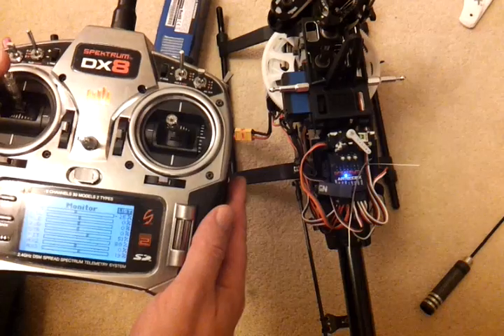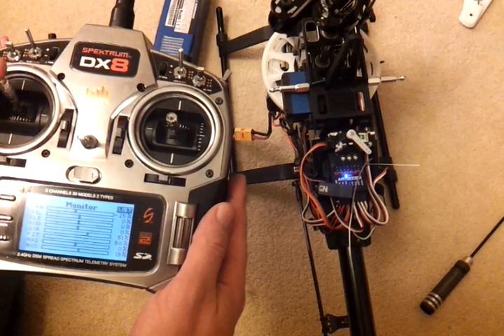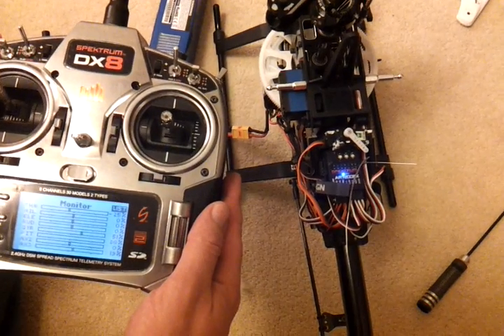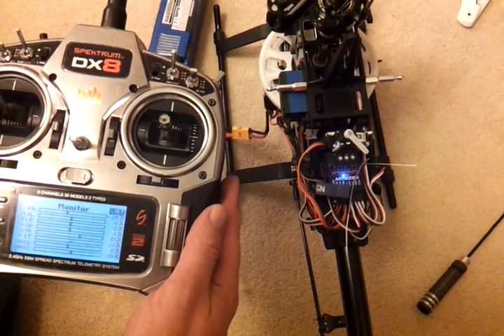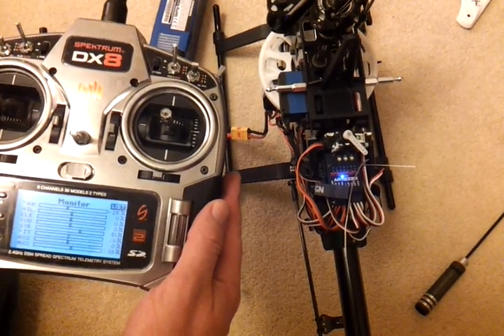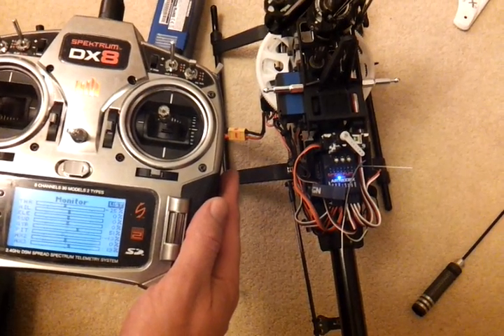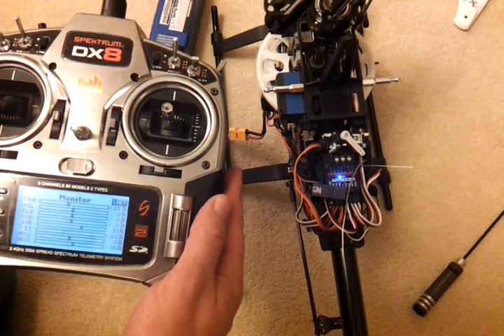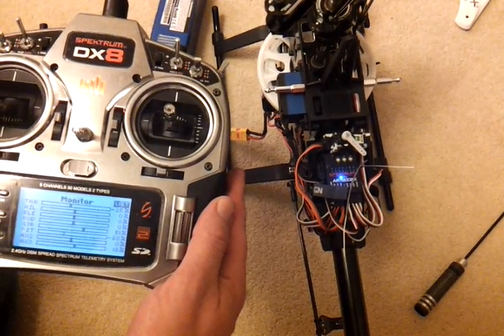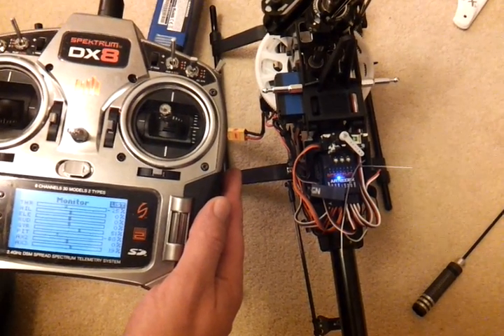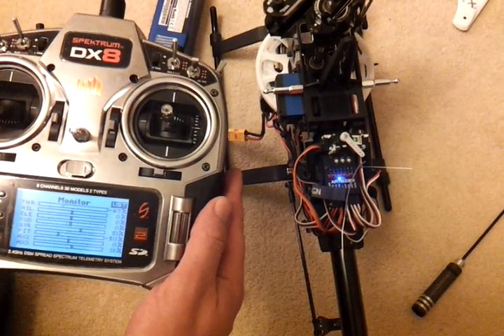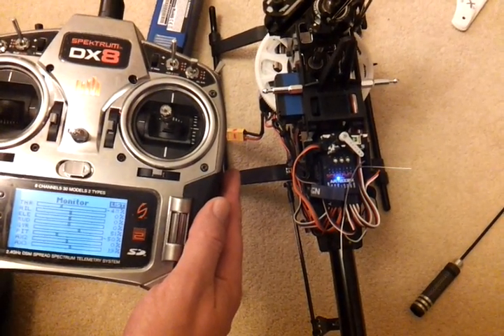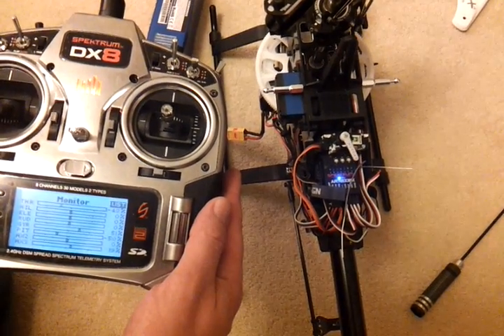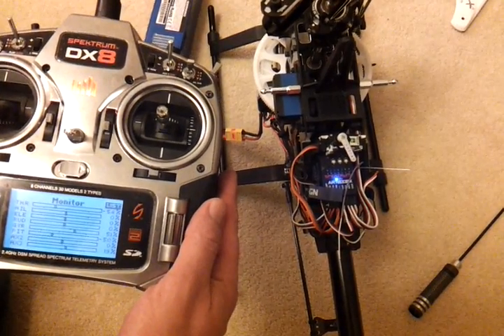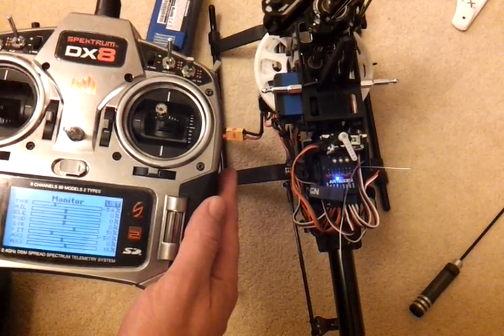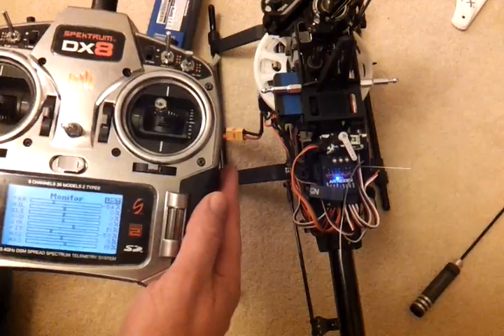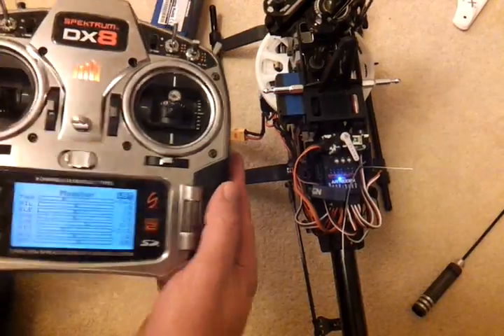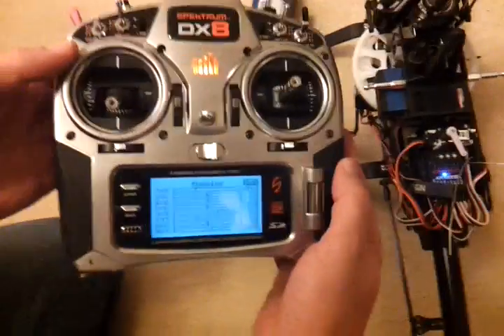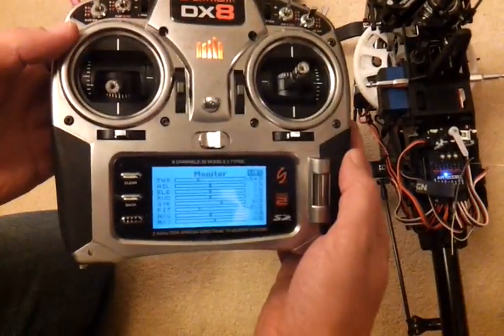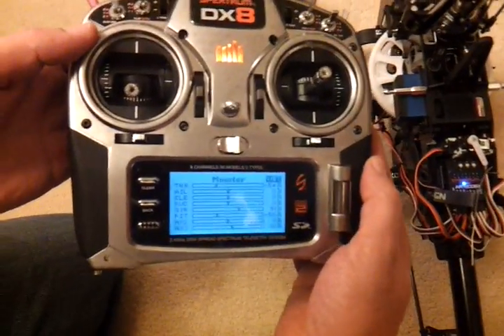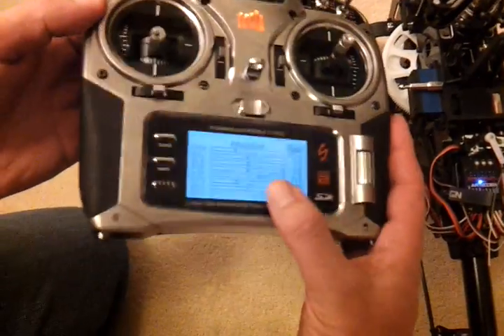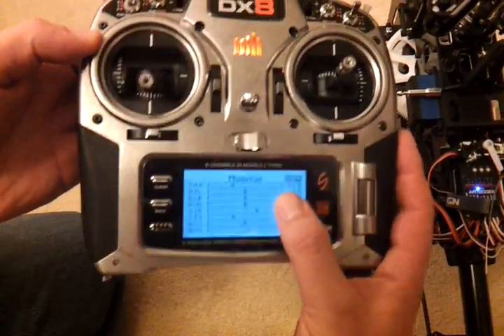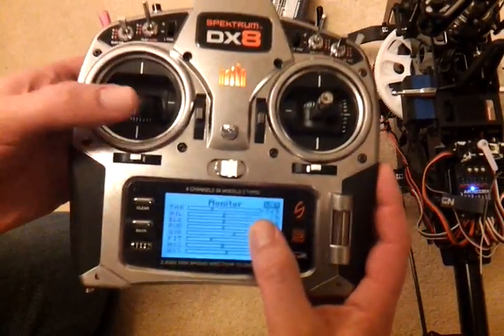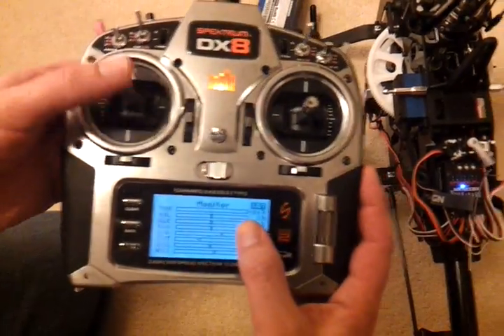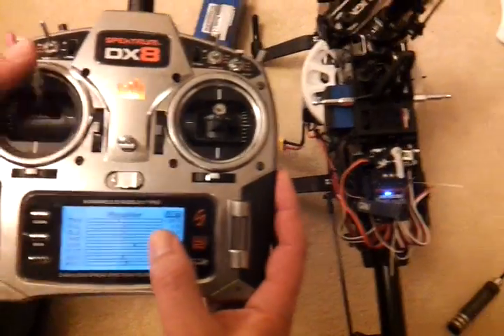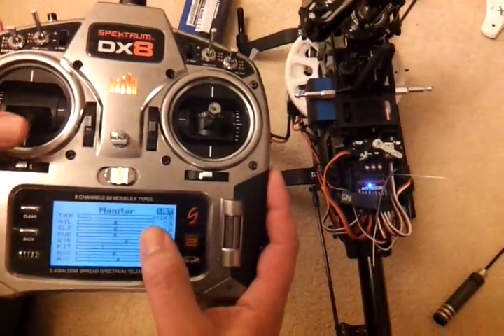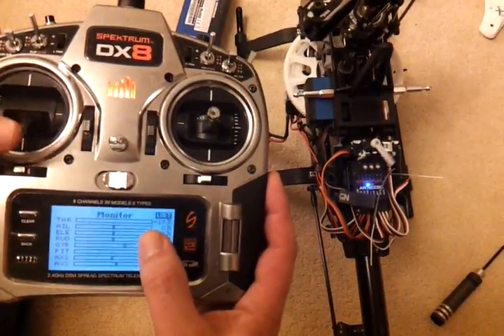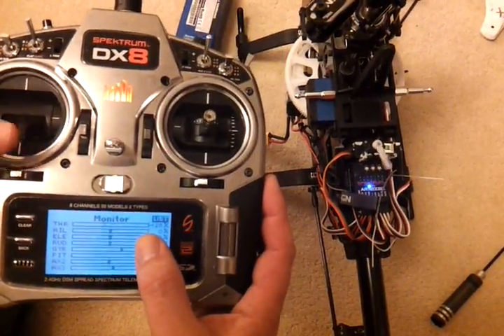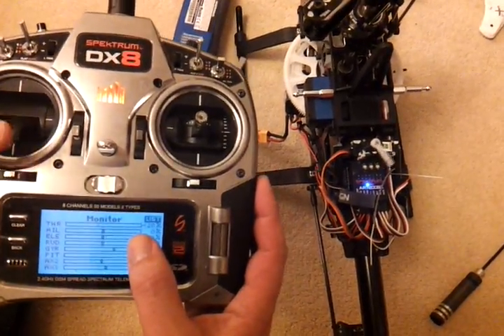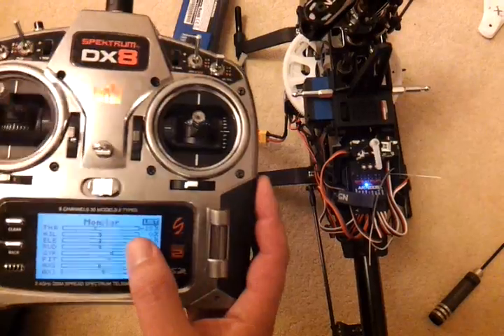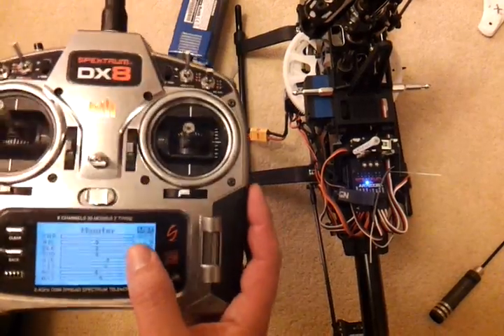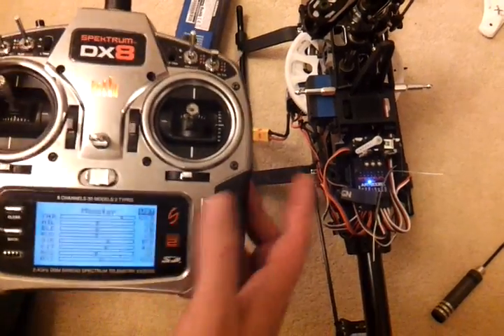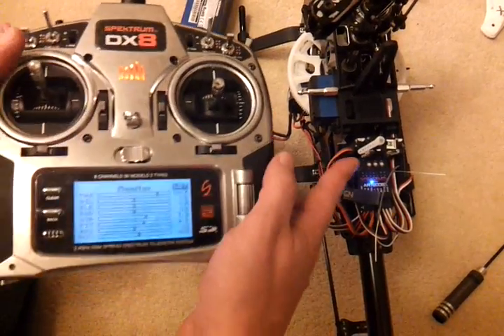Now I move it down and it doesn't move until 54% down. Now the throttle is moving and I can go to 100% throttle.